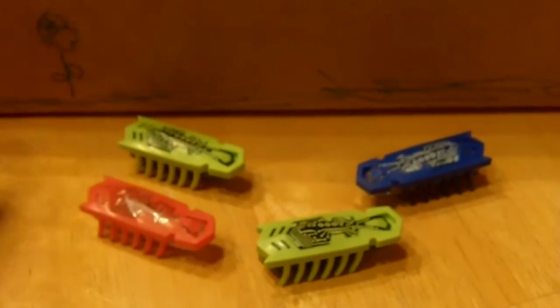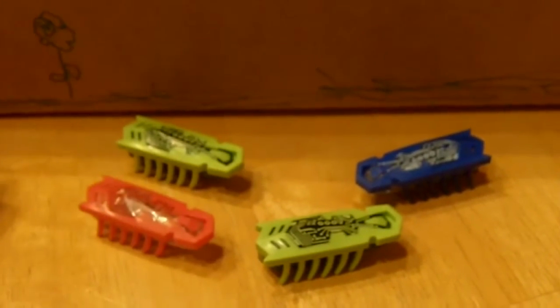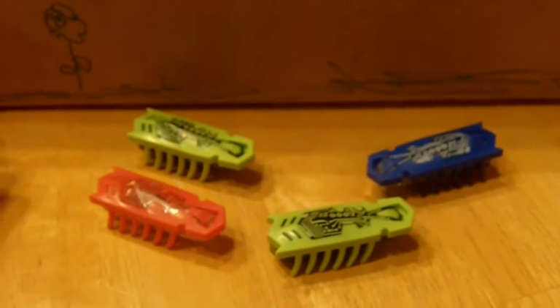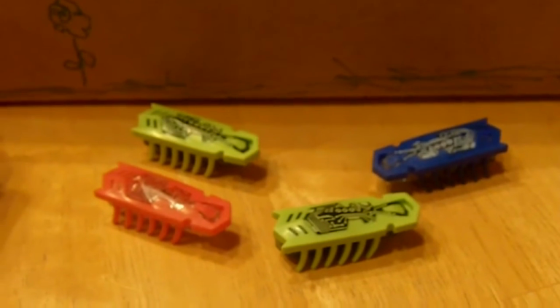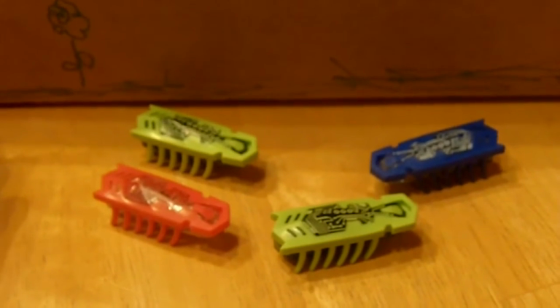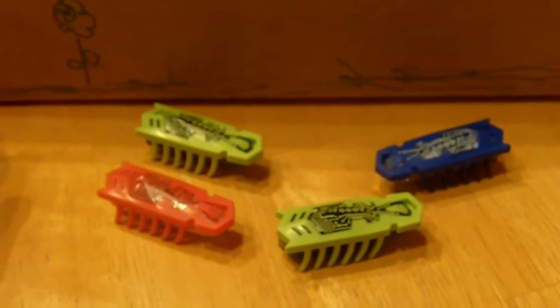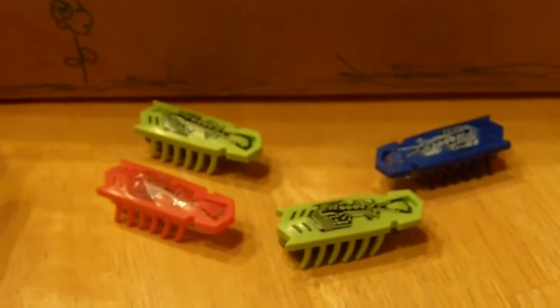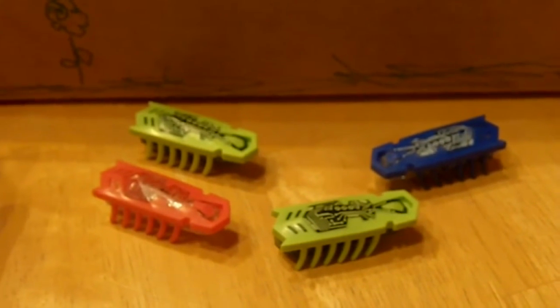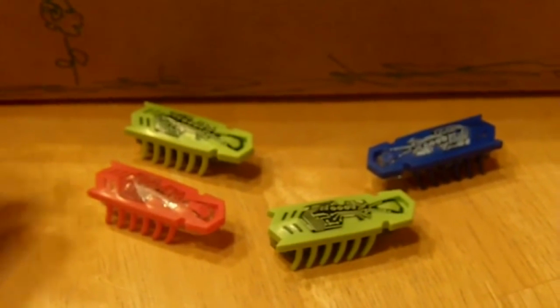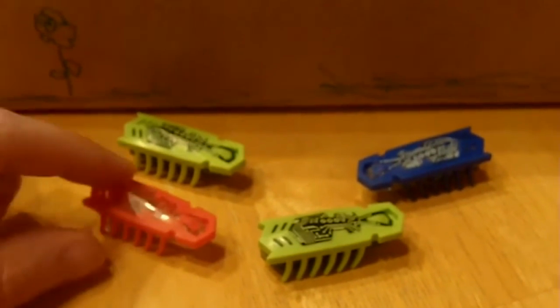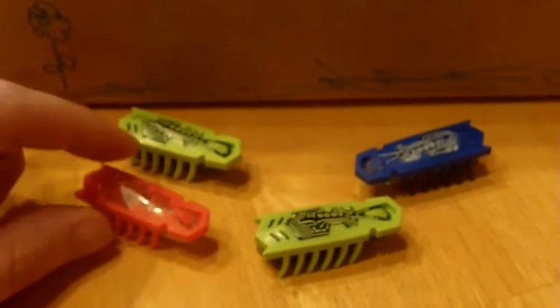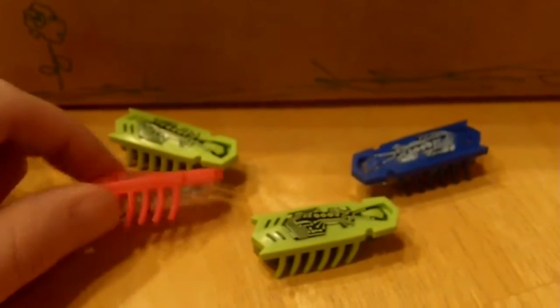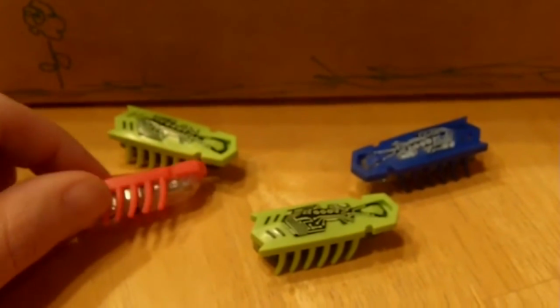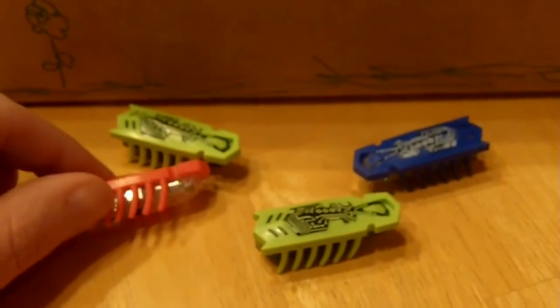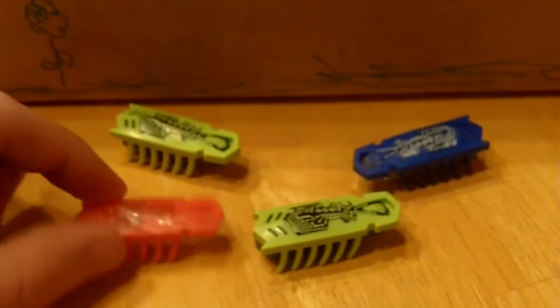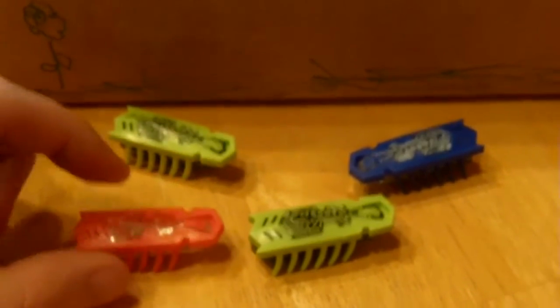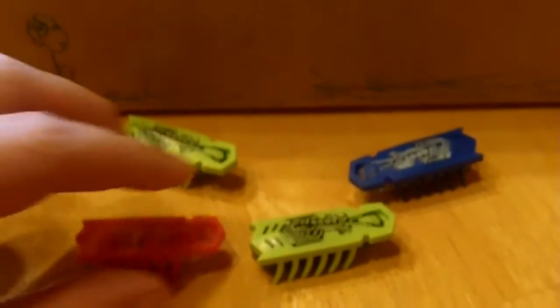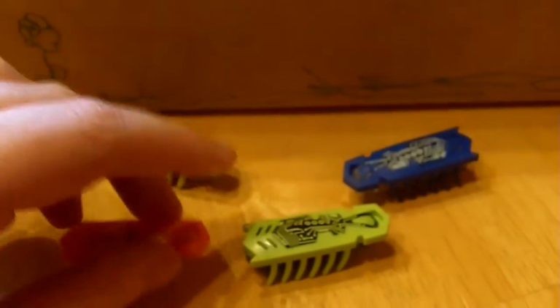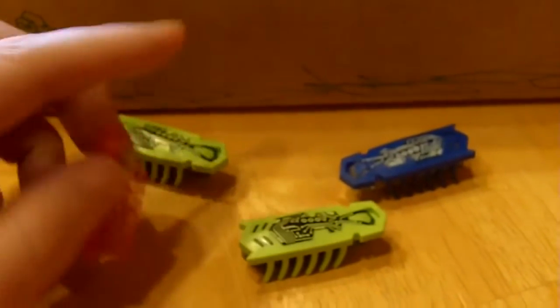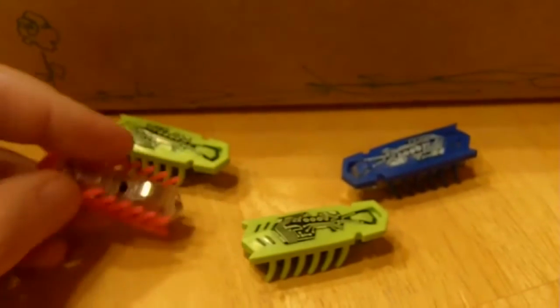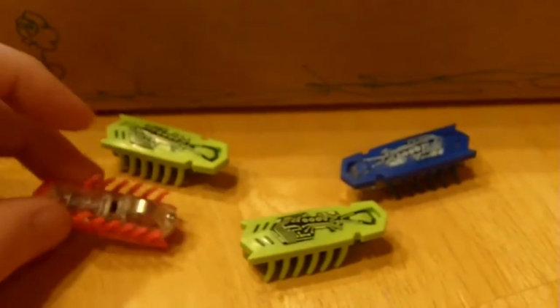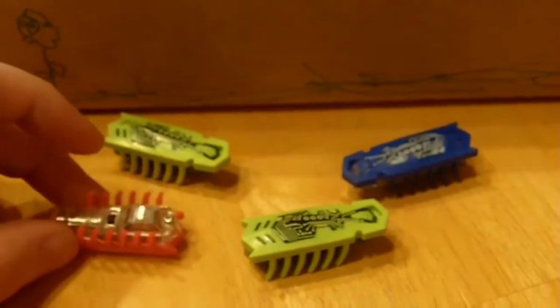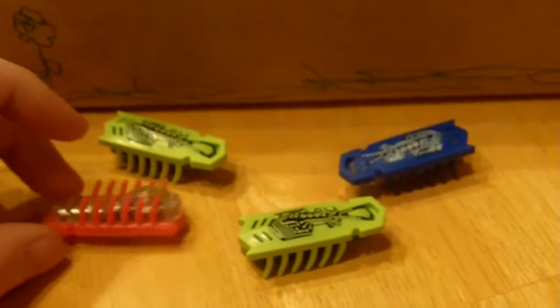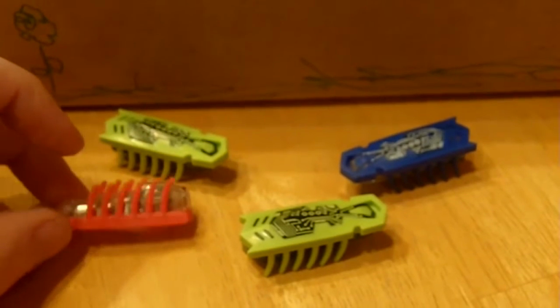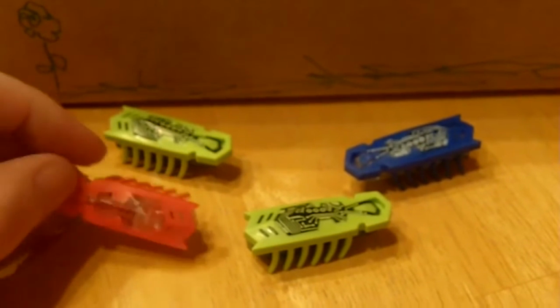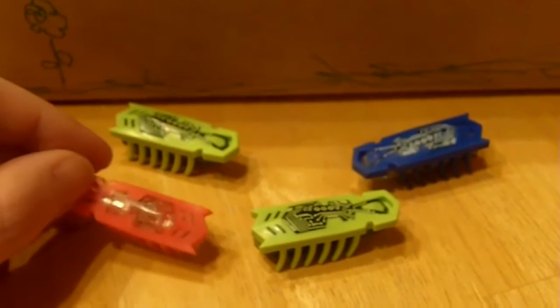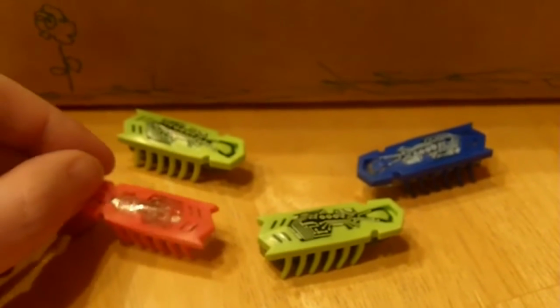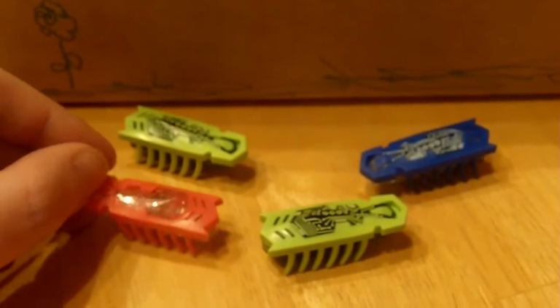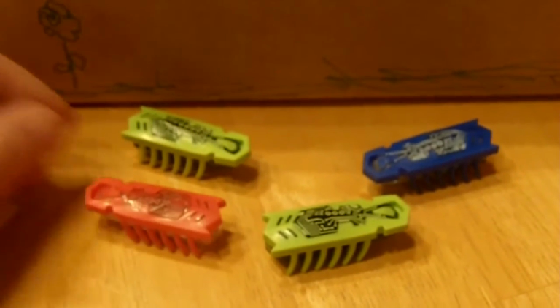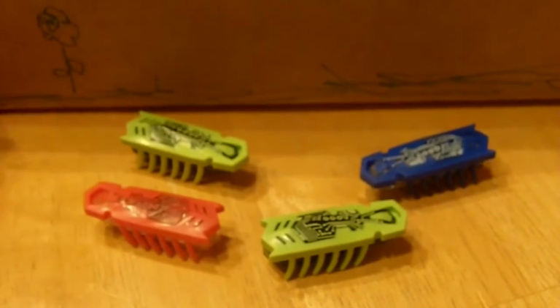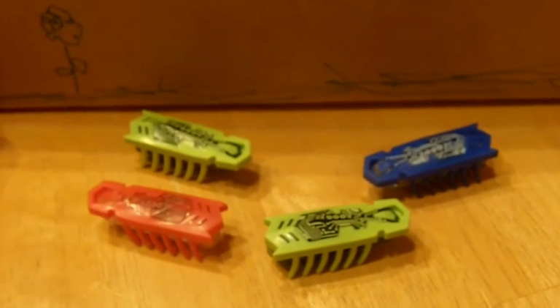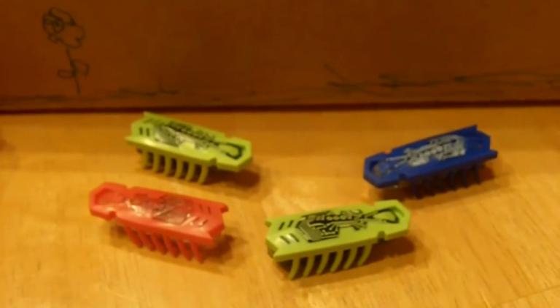Nanobots can help get each other out of trouble, help each other turn back over, and each nanobot can also turn itself over, just like a real insect would.